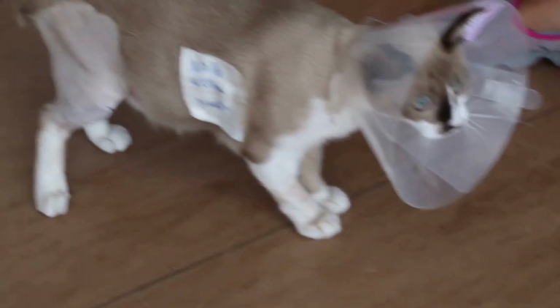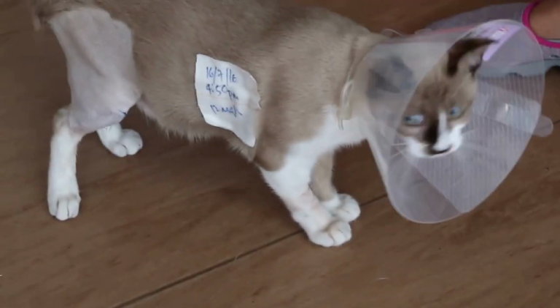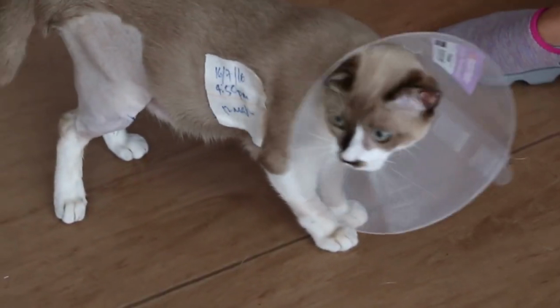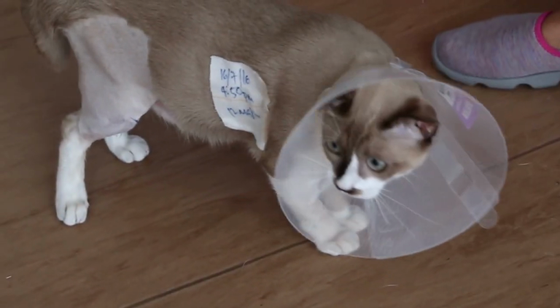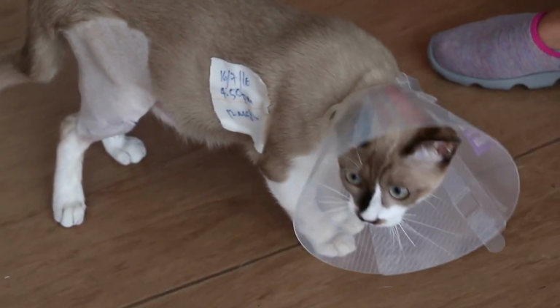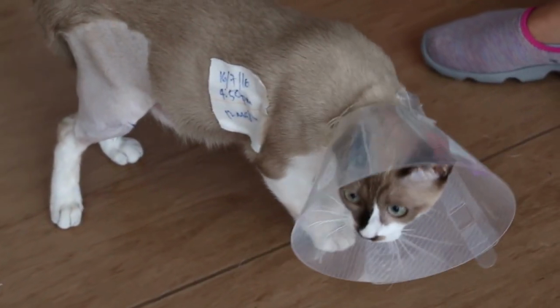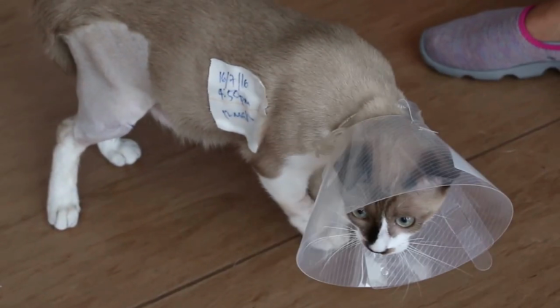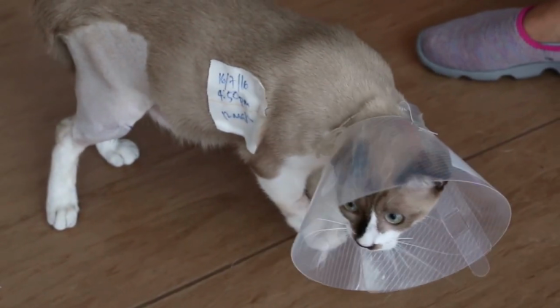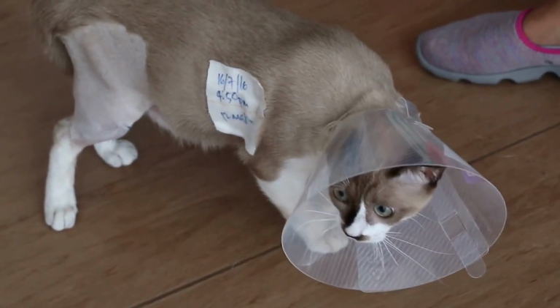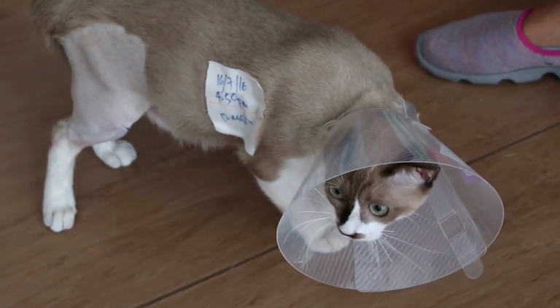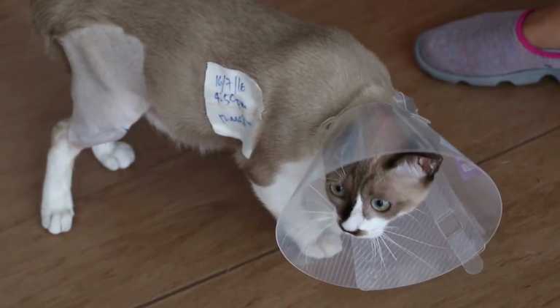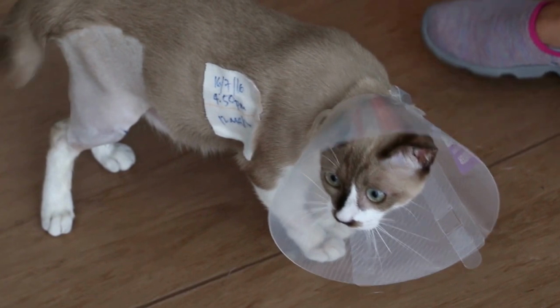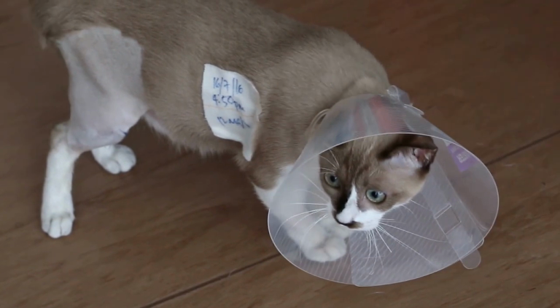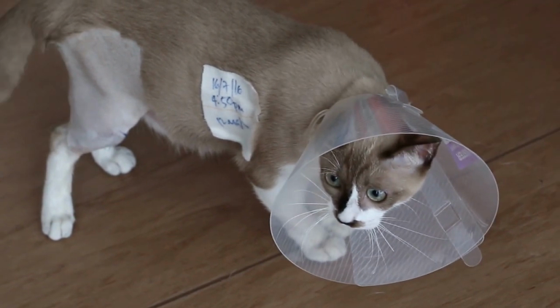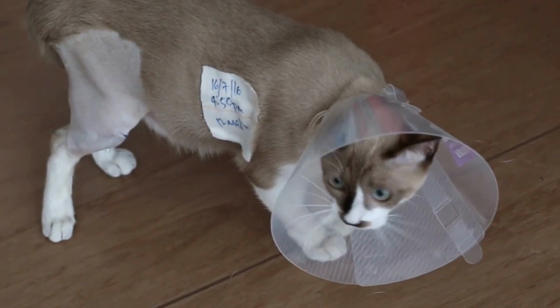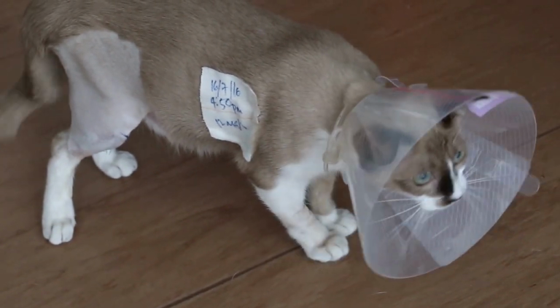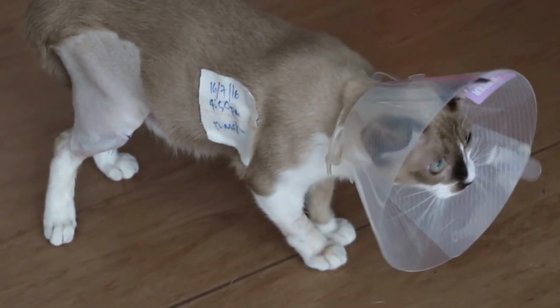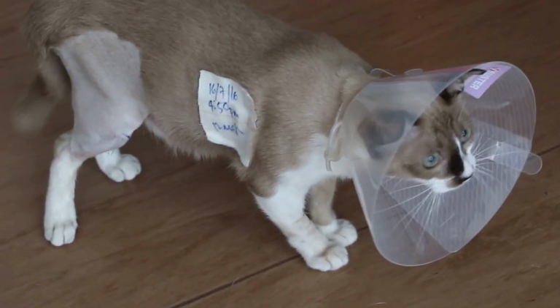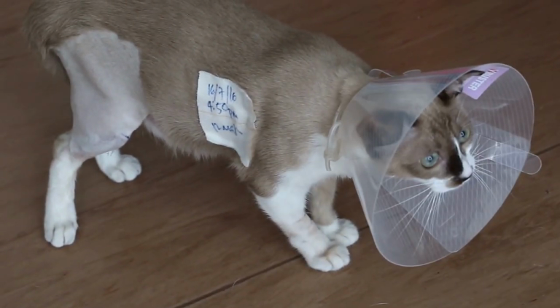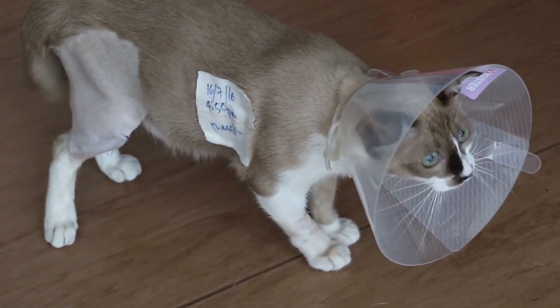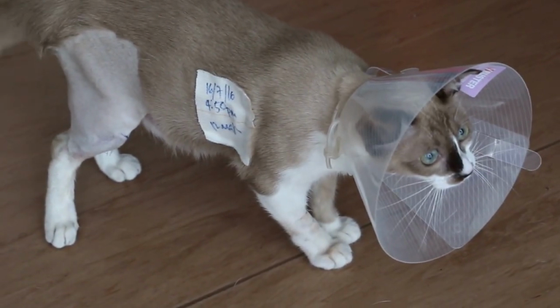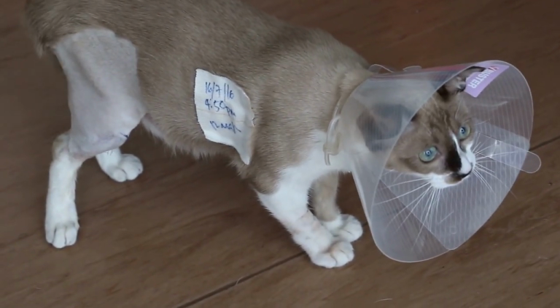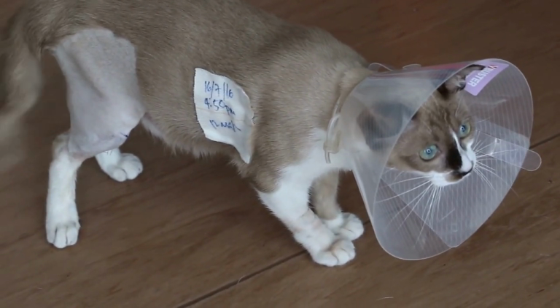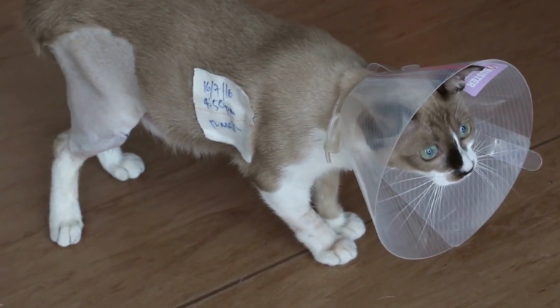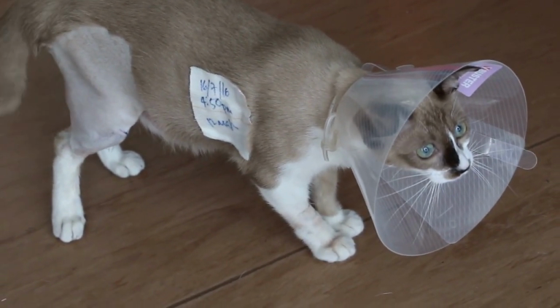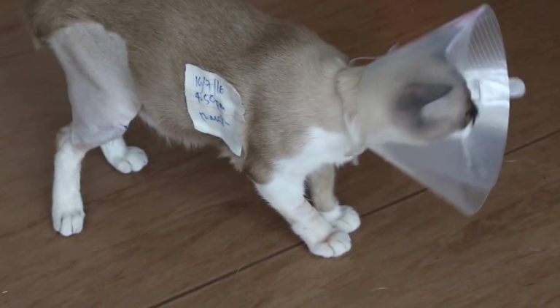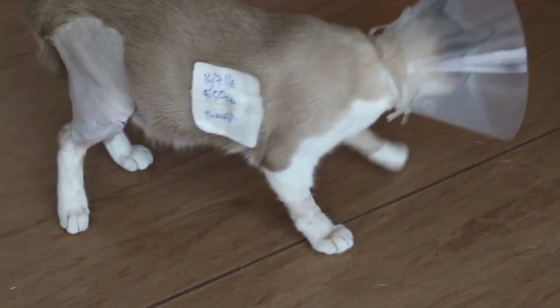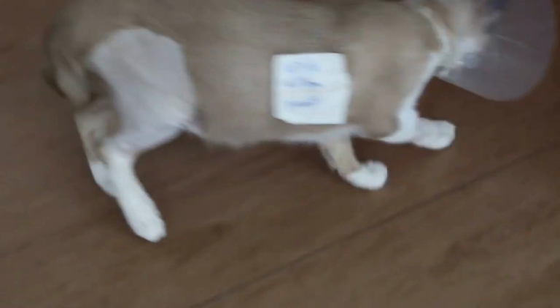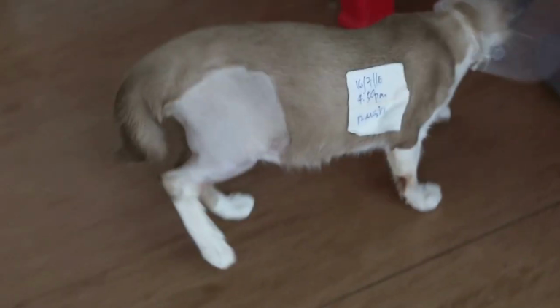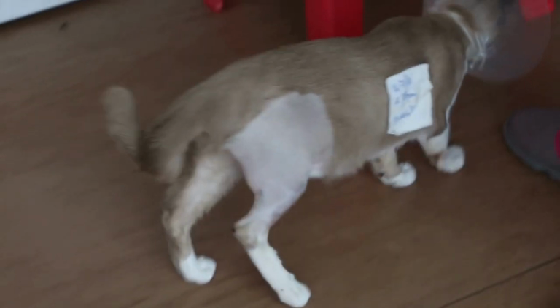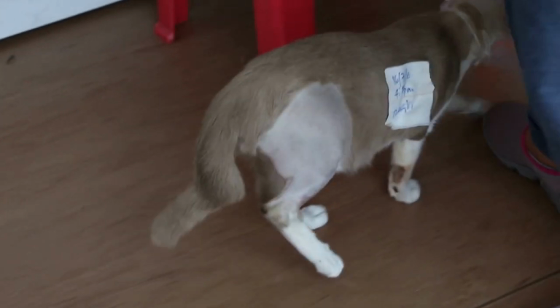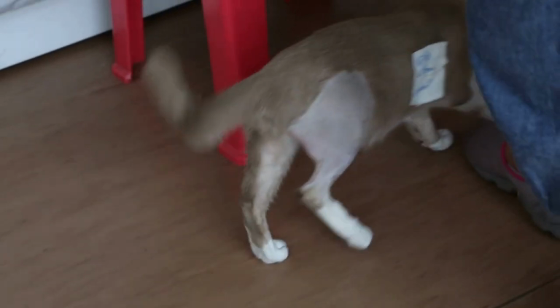So, 48 hours after surgery, putting the pin in — tibia-fibula fracture, right hind leg. Found out it fell from three stories.